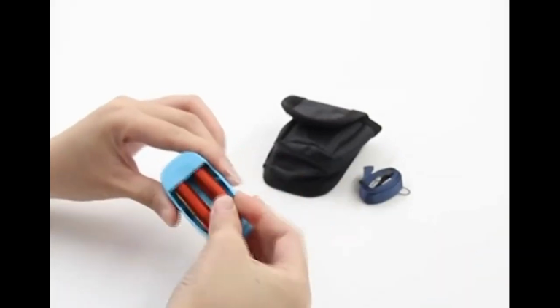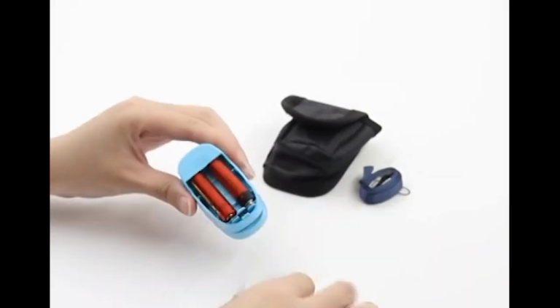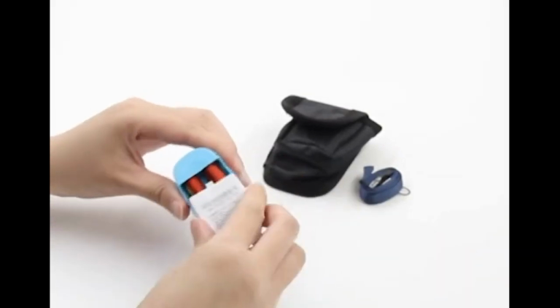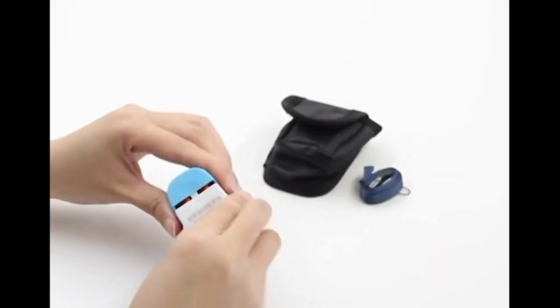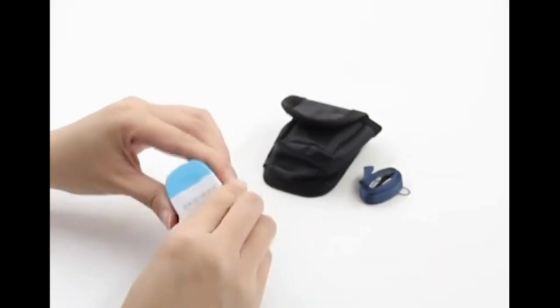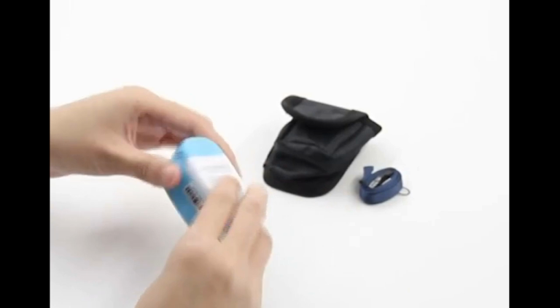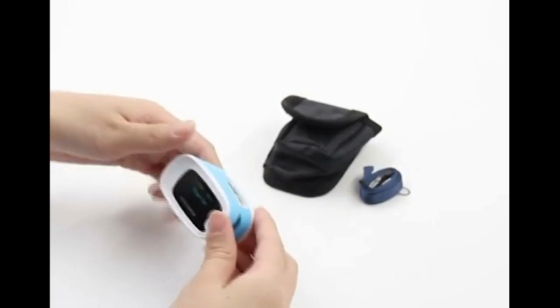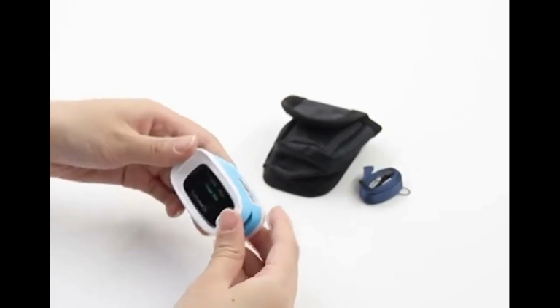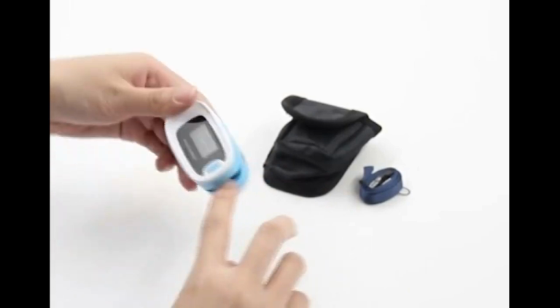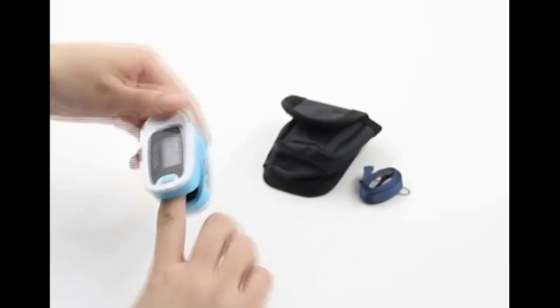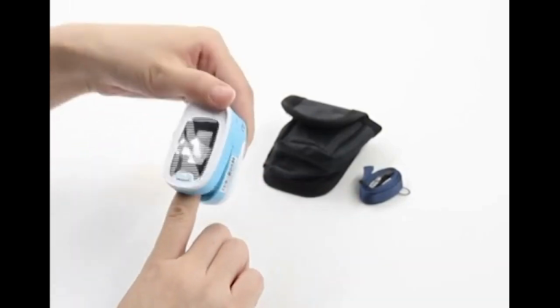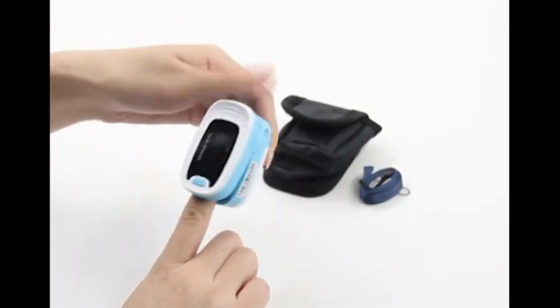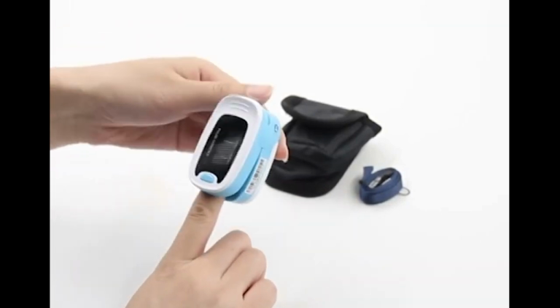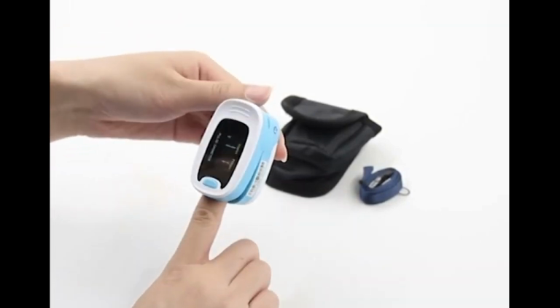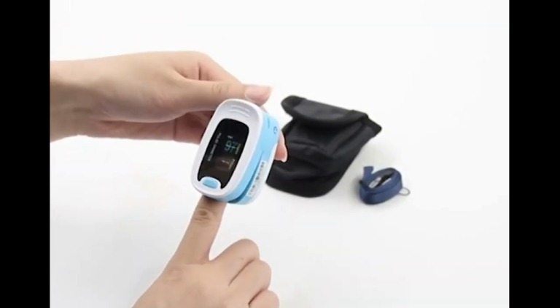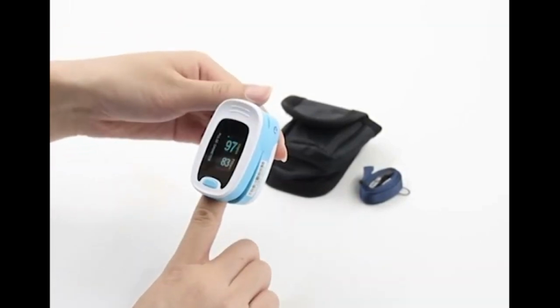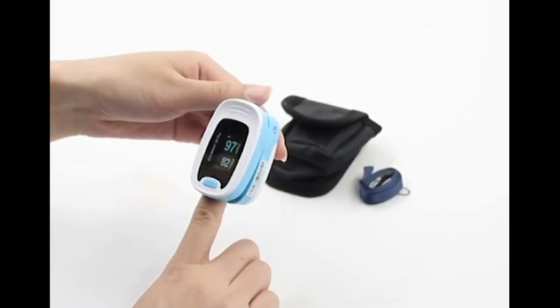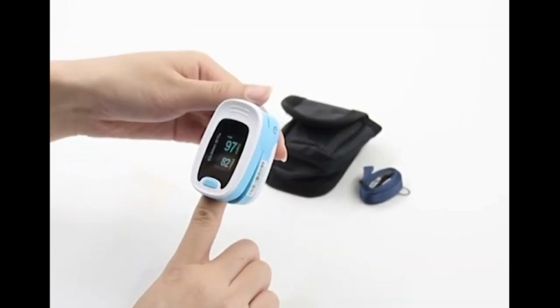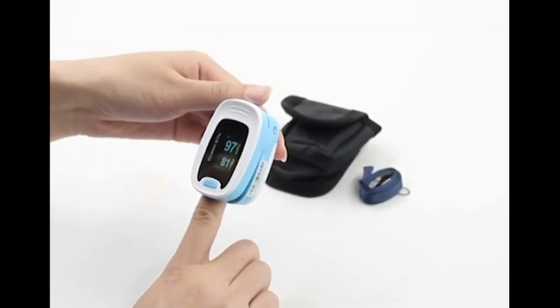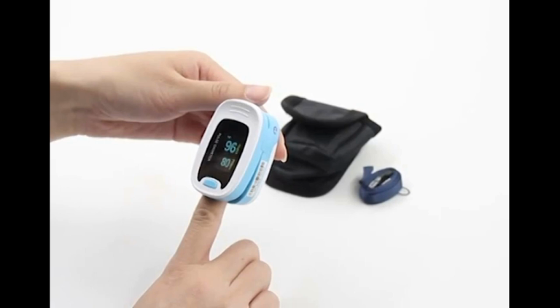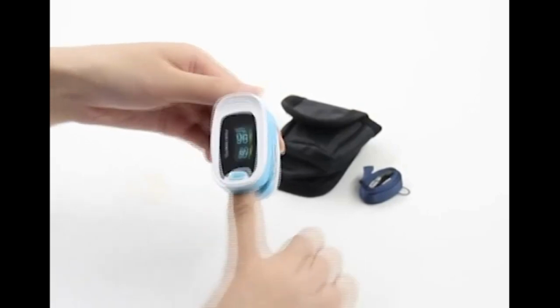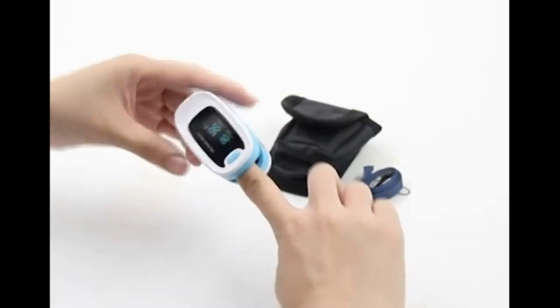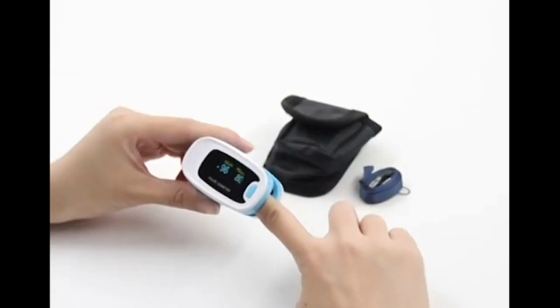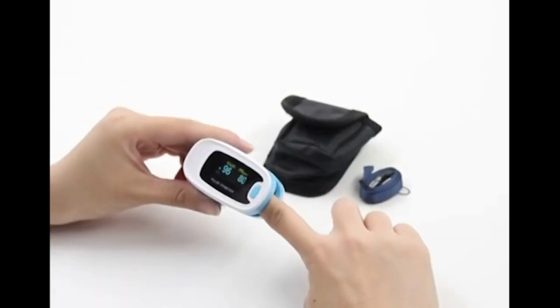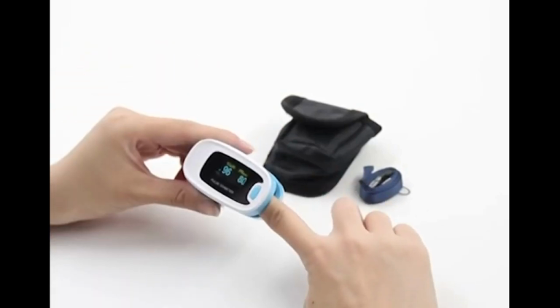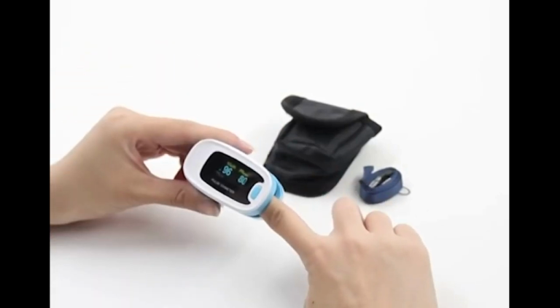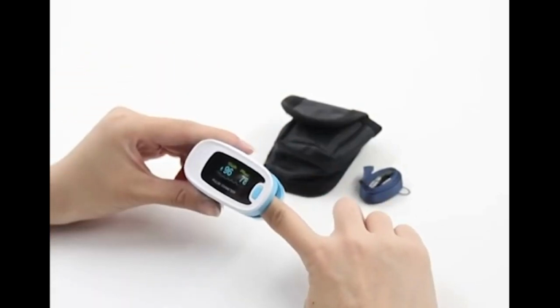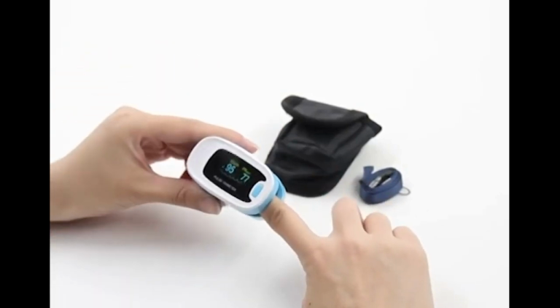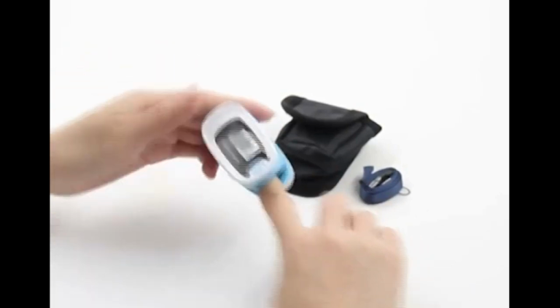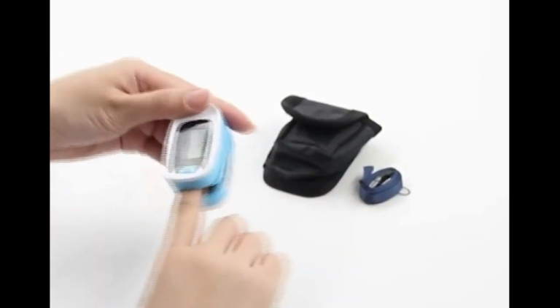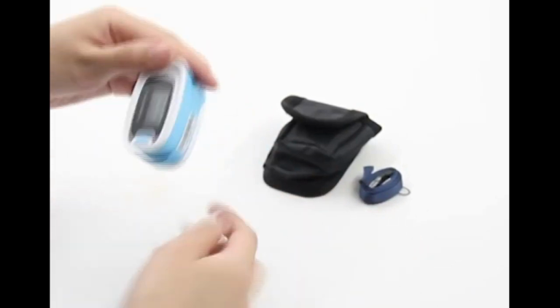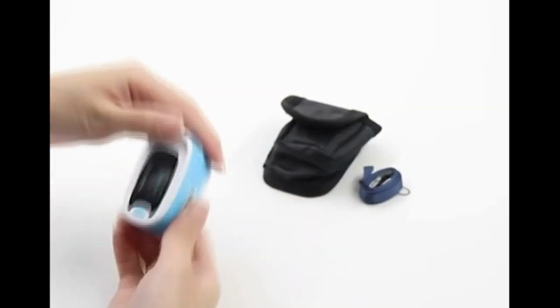What's included? The Context Pulse Oximeter, 1 handy carry pouch, 1.5V AAA alkaline batteries (x2), 1 long lanyard neck/wrist cord, and 1 user manual.